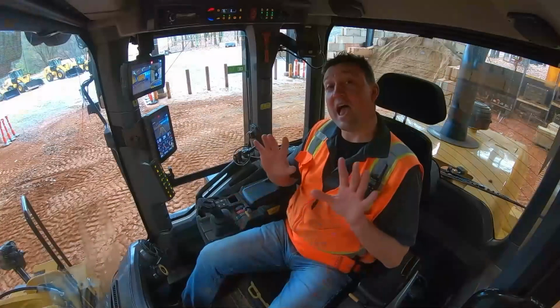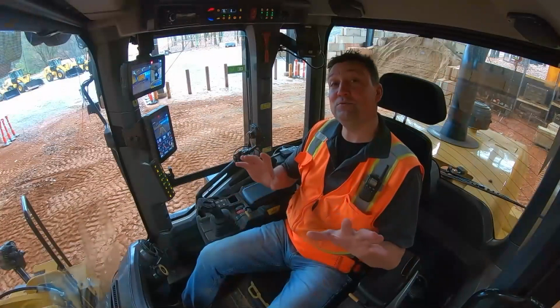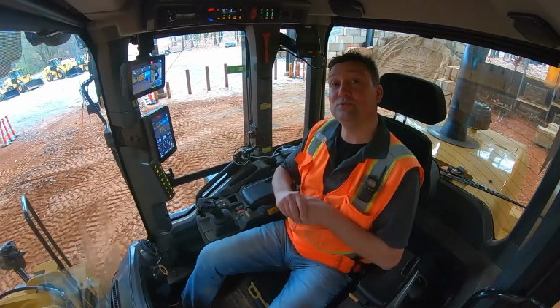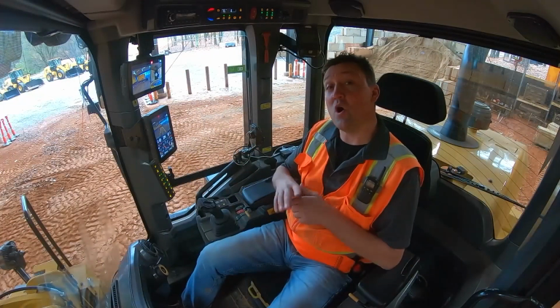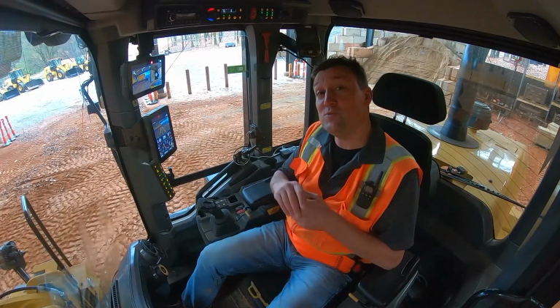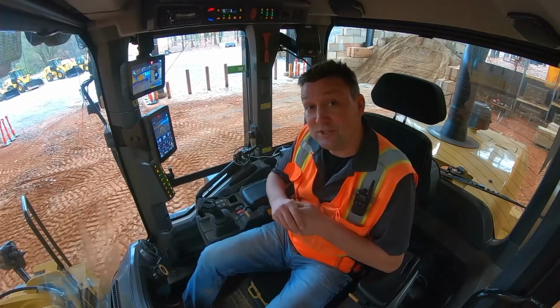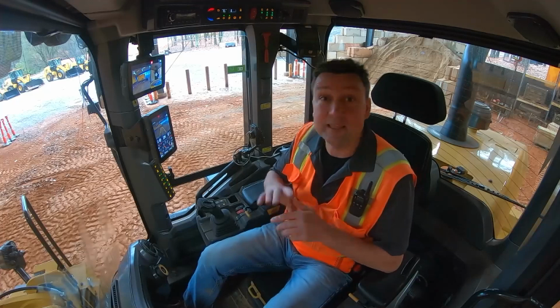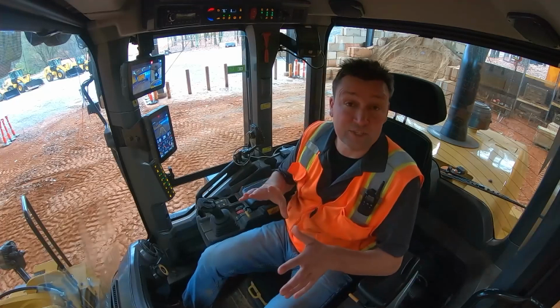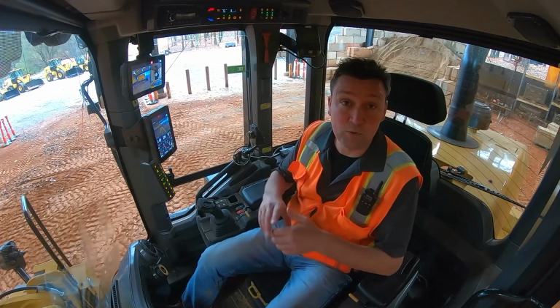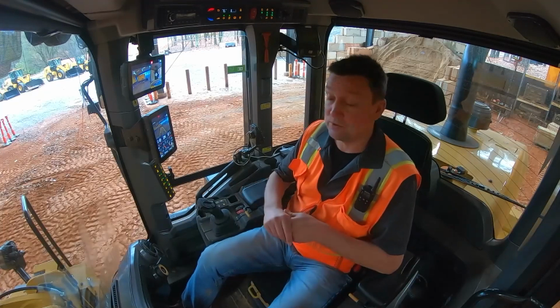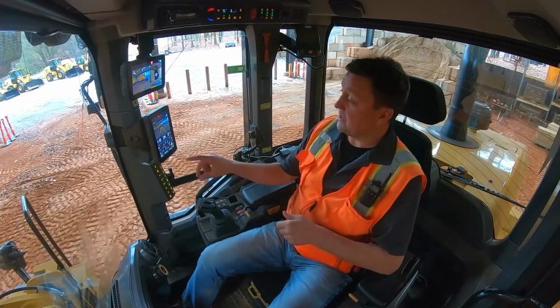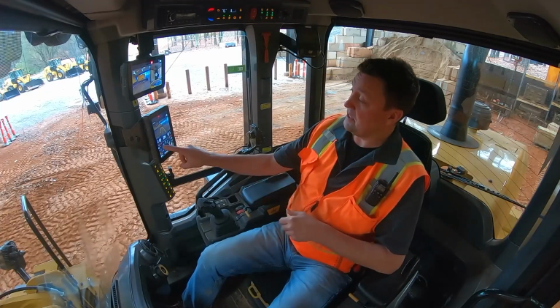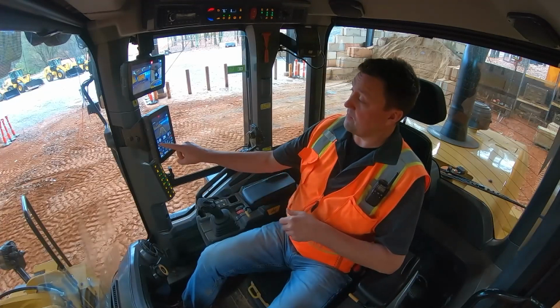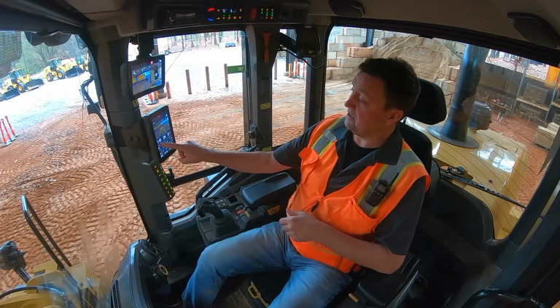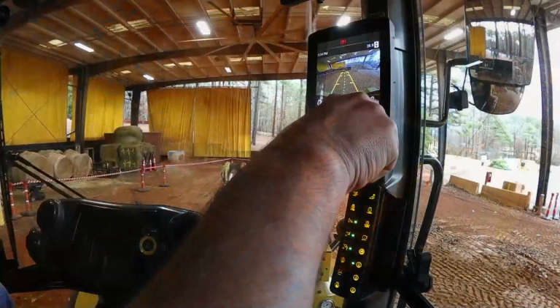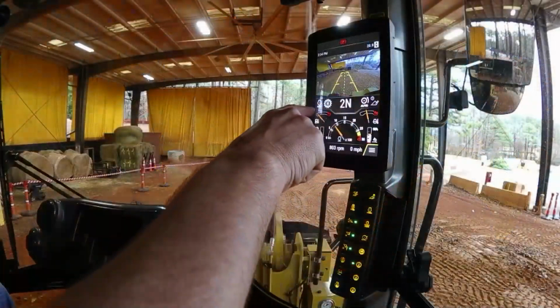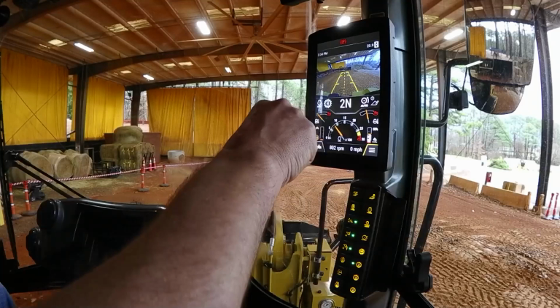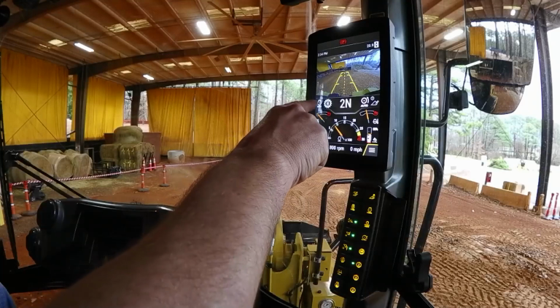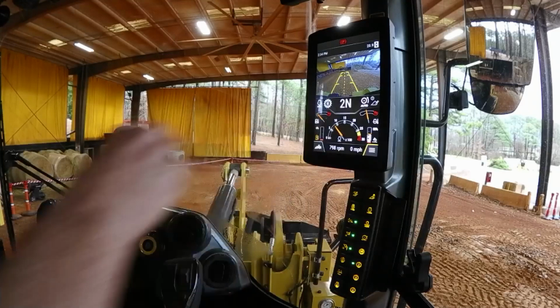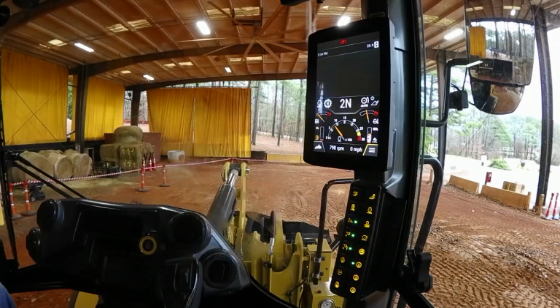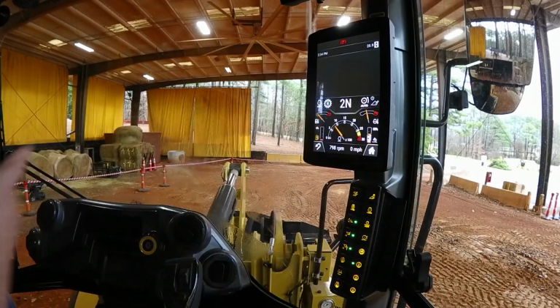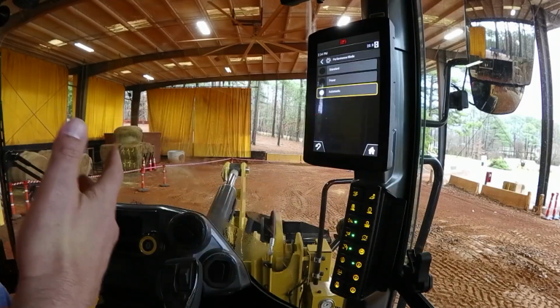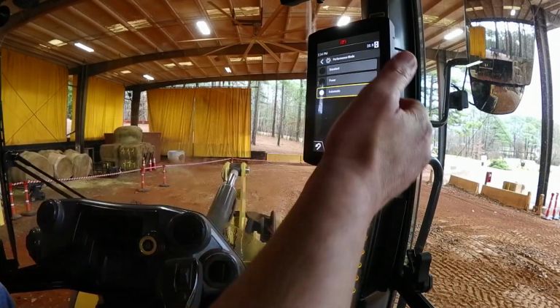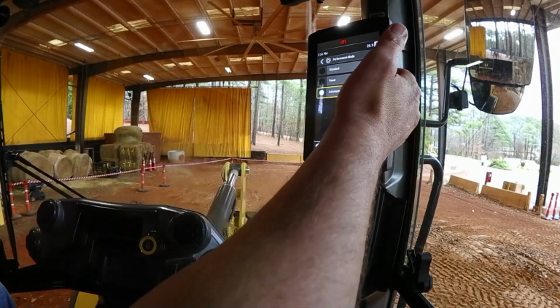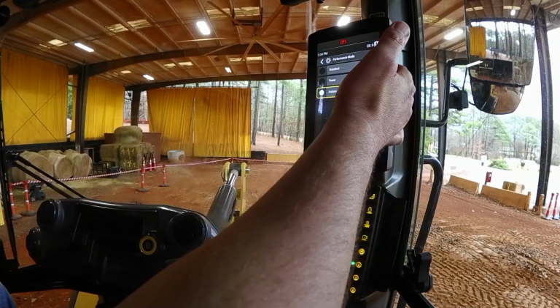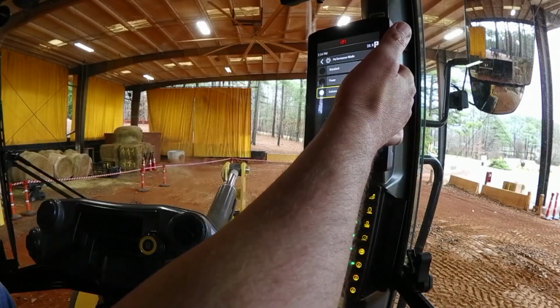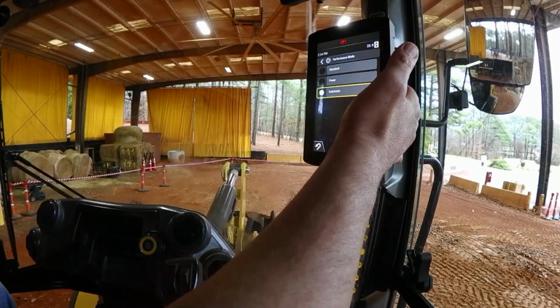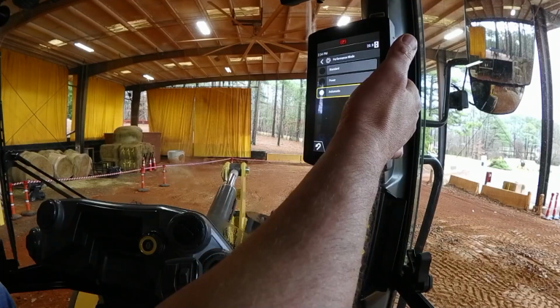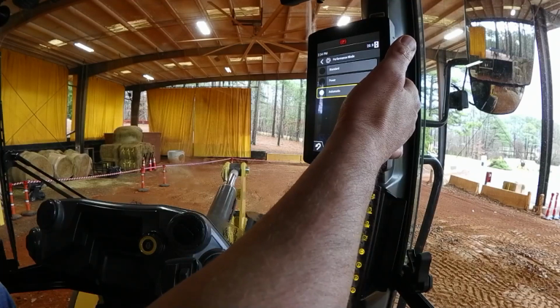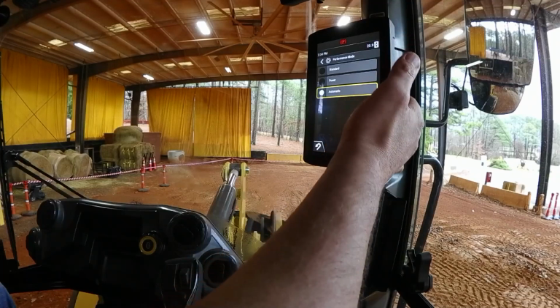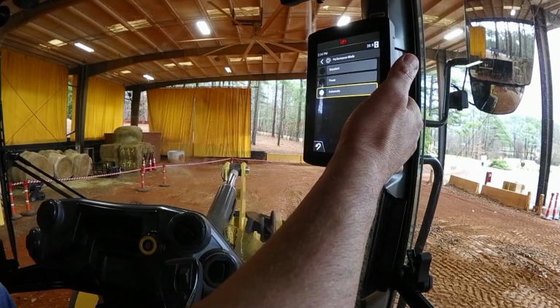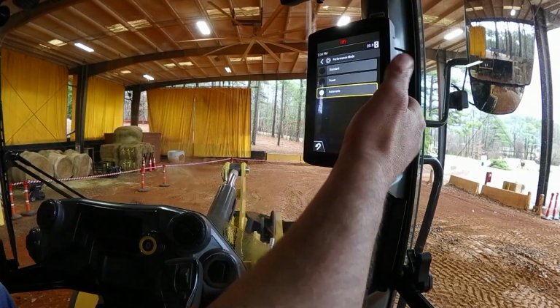How to use the new auto engine mode in the next-gen small wheel loaders. From the machine settings banner, engine mode is in auto. If I select that, you can see there's a choice between standard, power mode, and the new automatic.